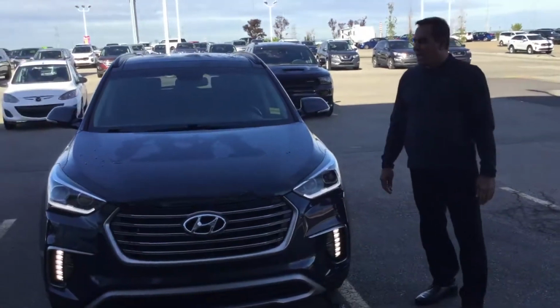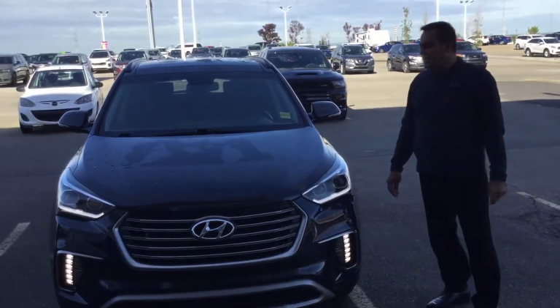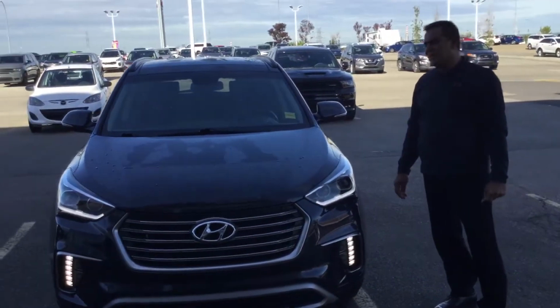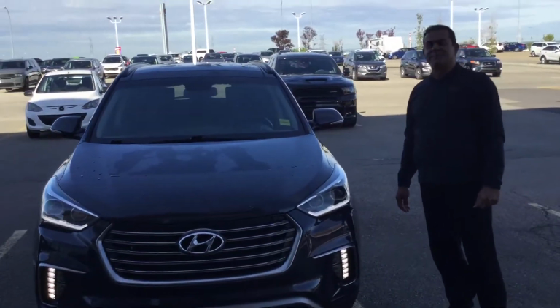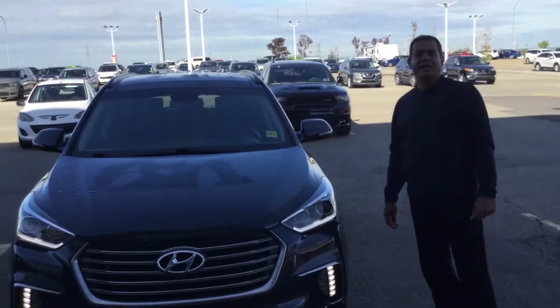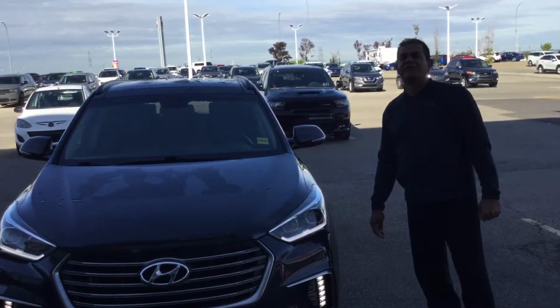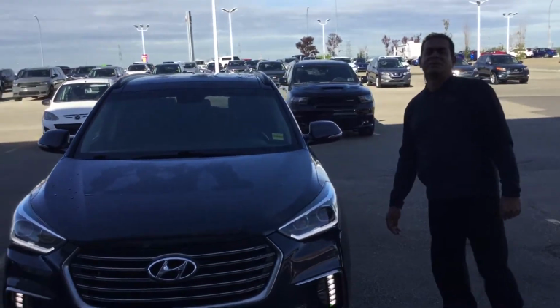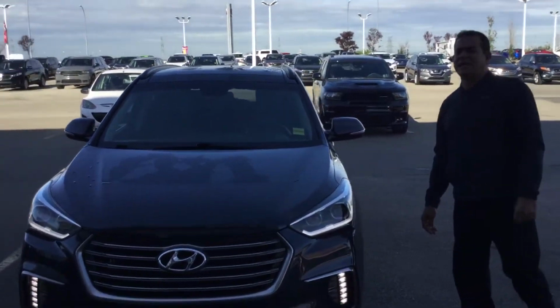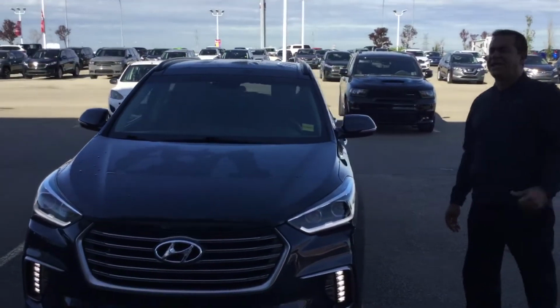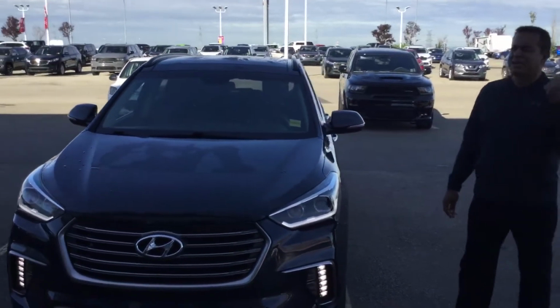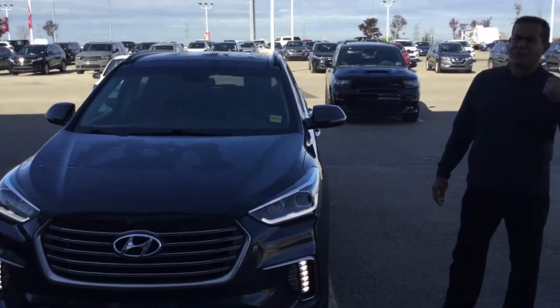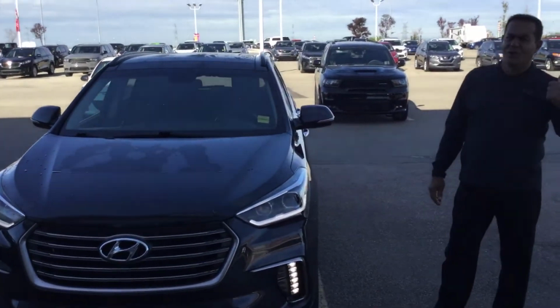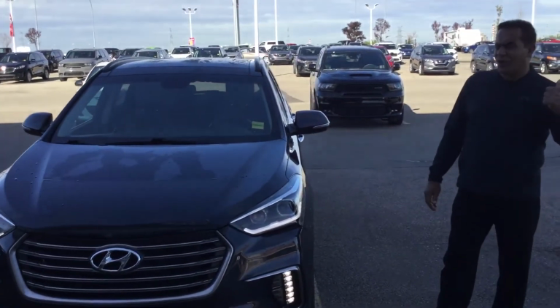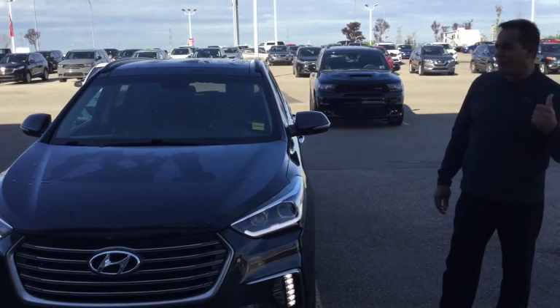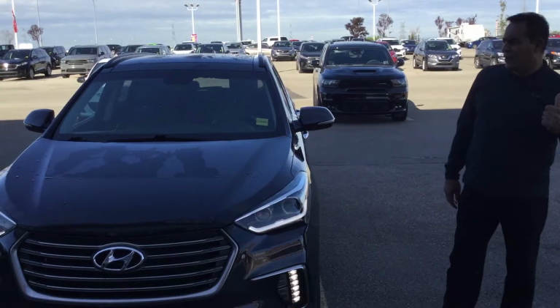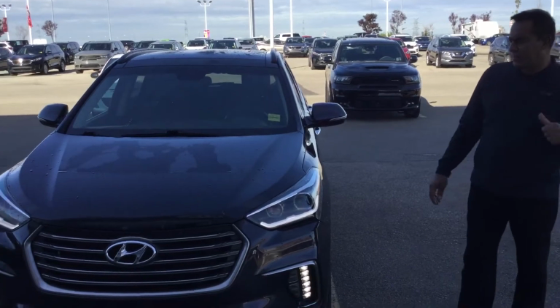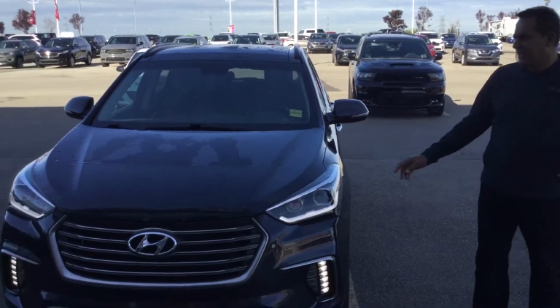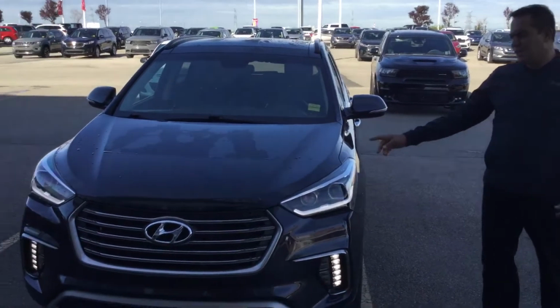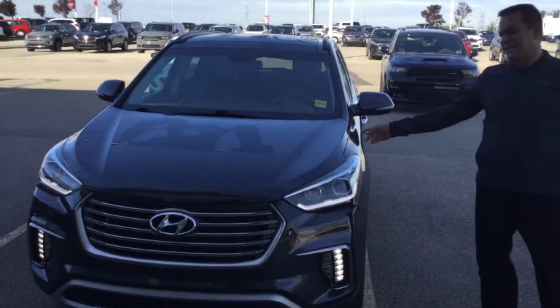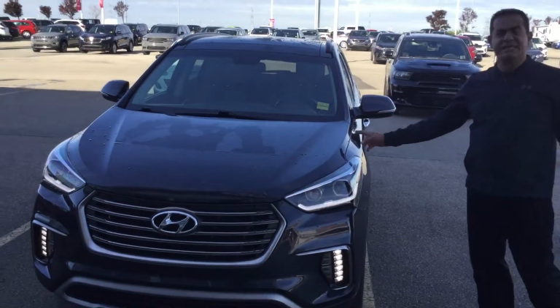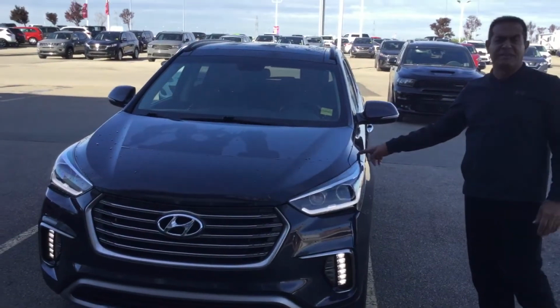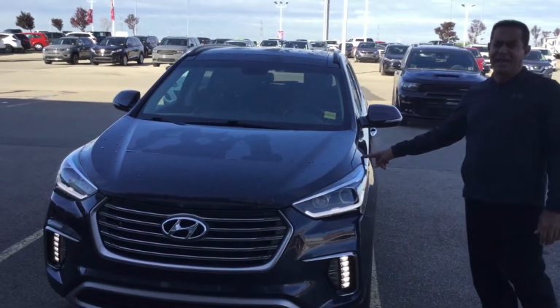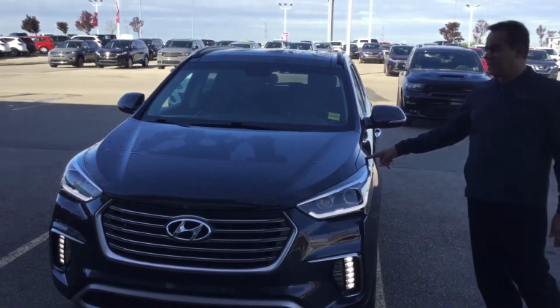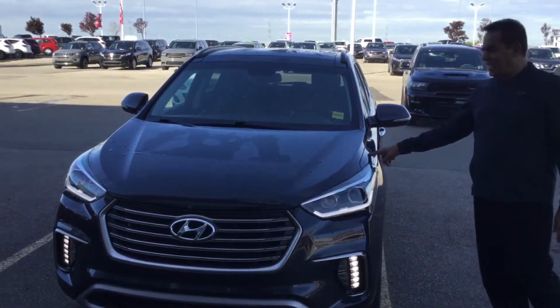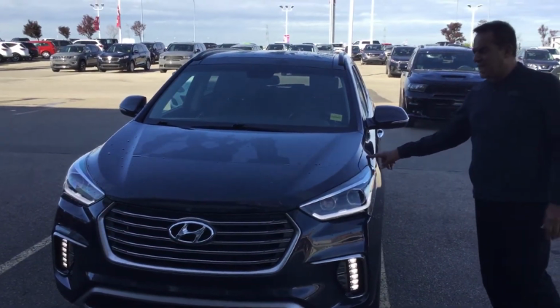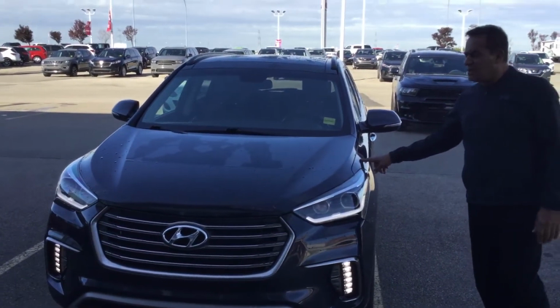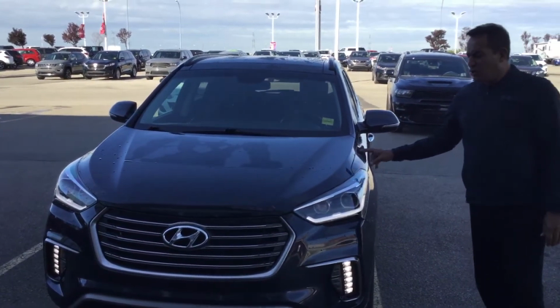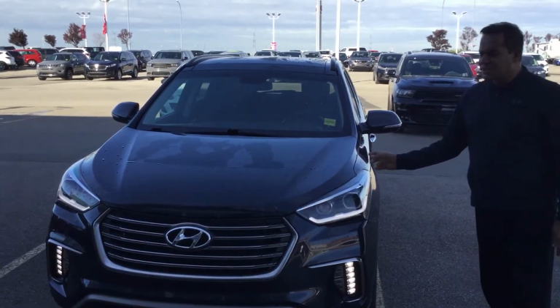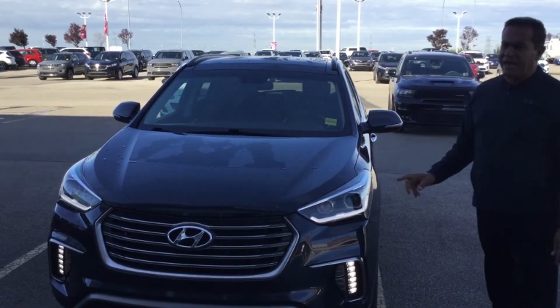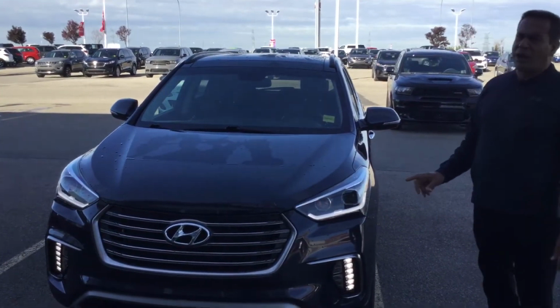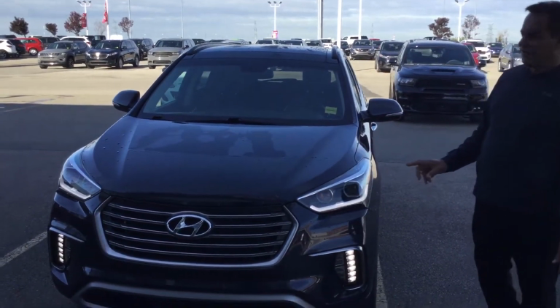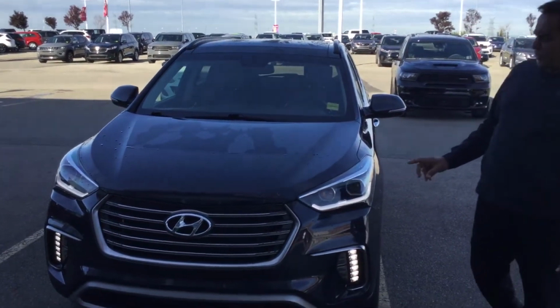Hi Jason, it's Mike here from Shurikki. I did talk to you on the phone about the 2018 Santa Fe XL, which just got into our inventory.